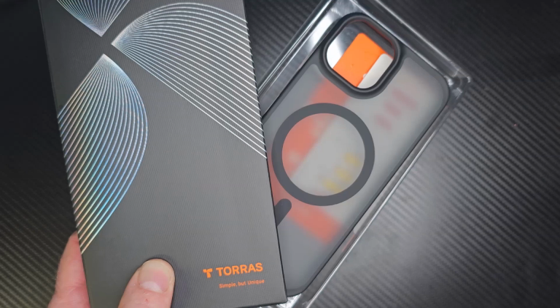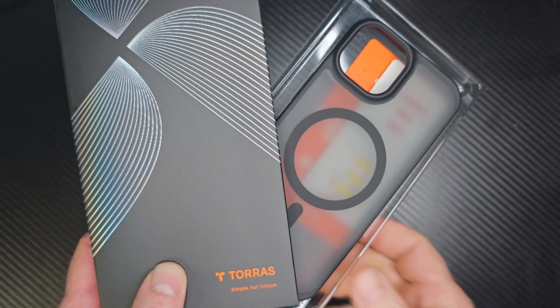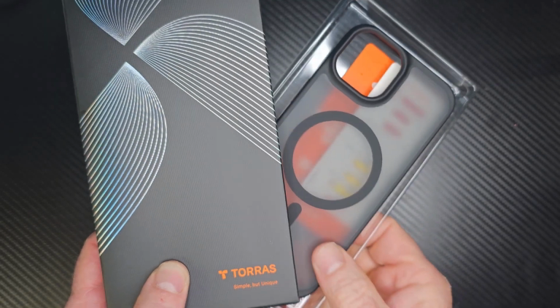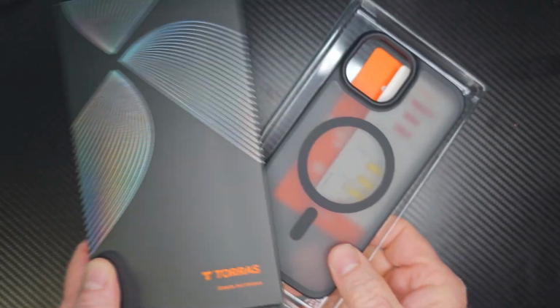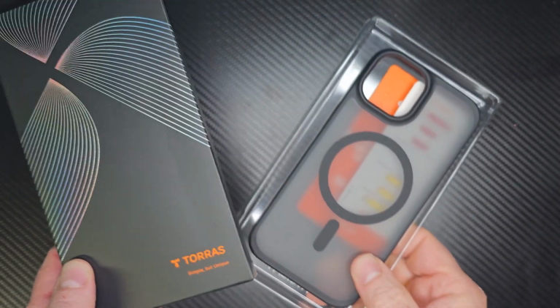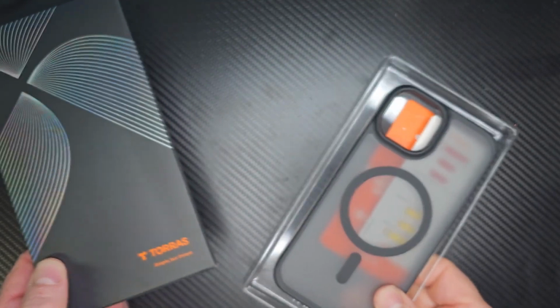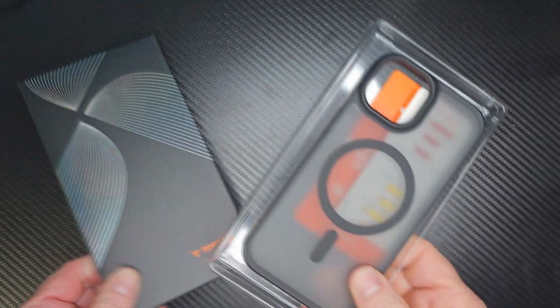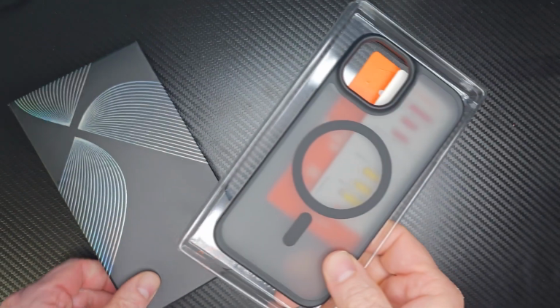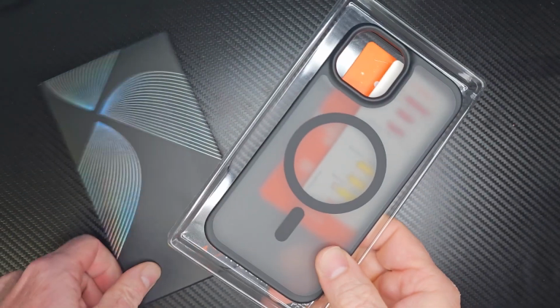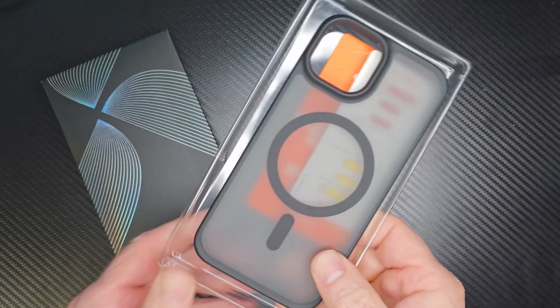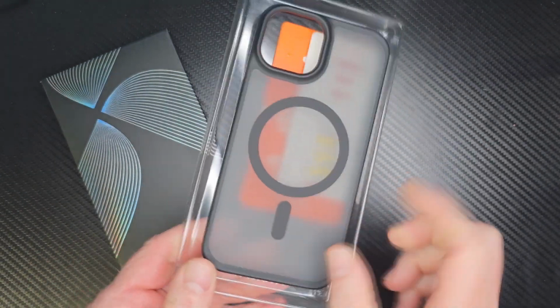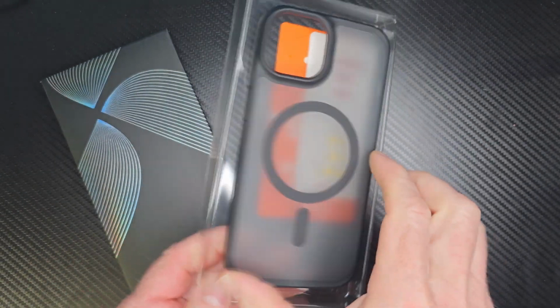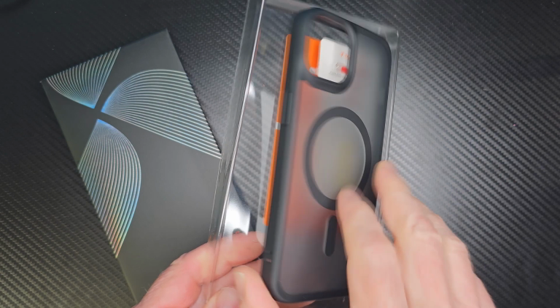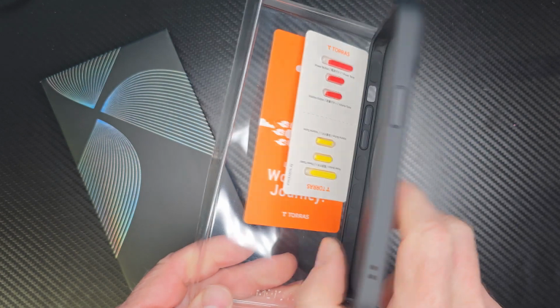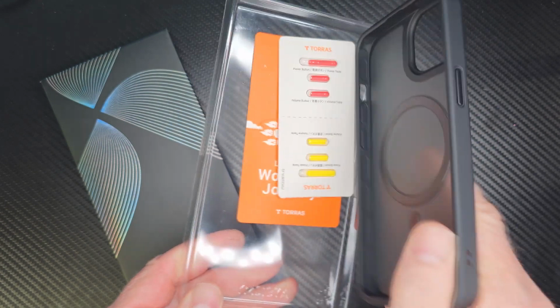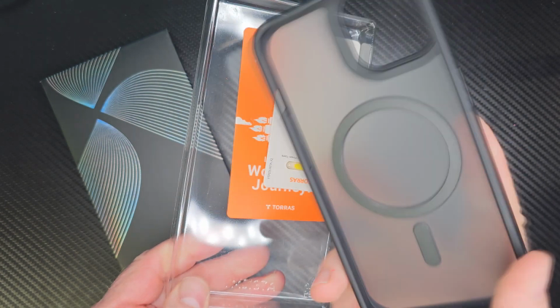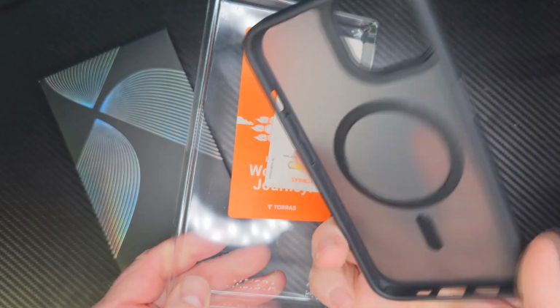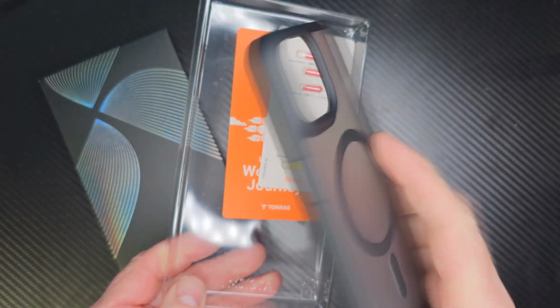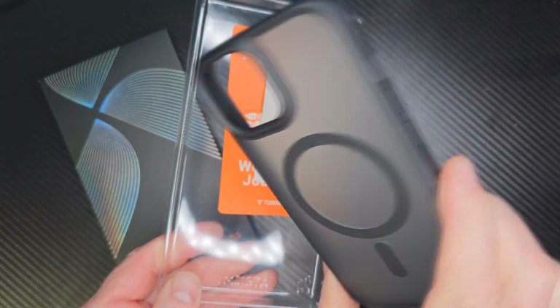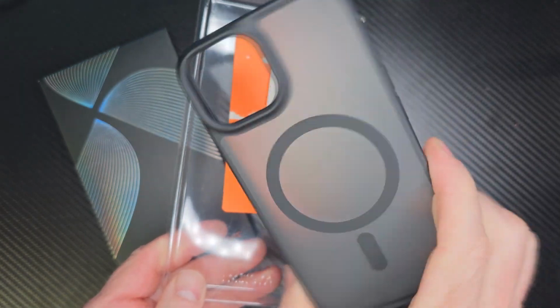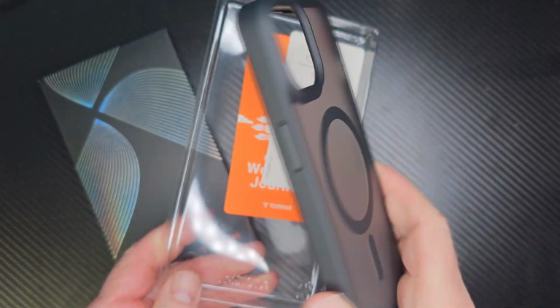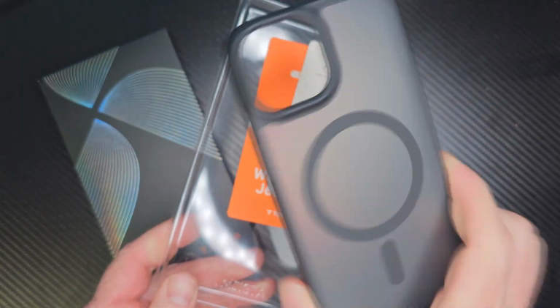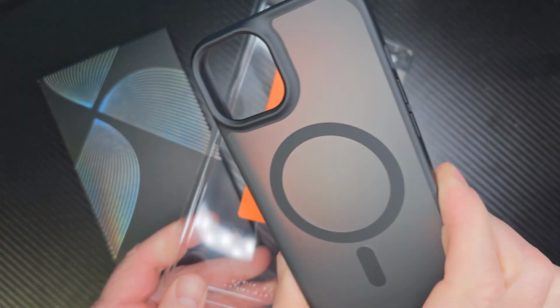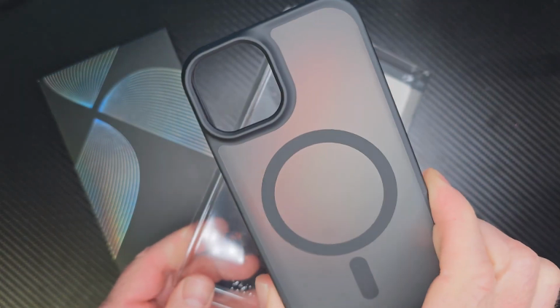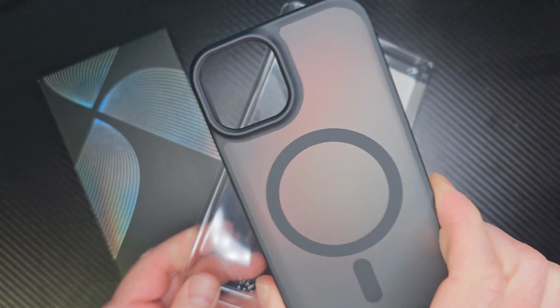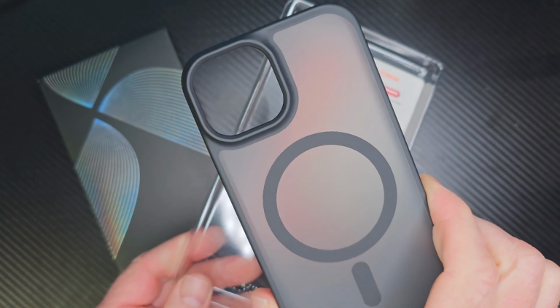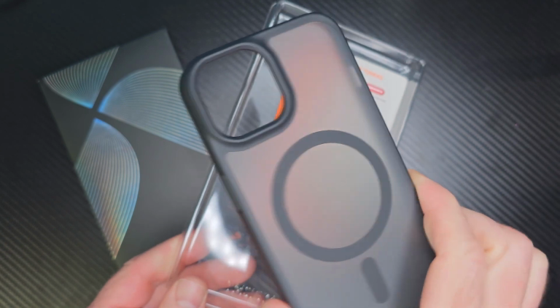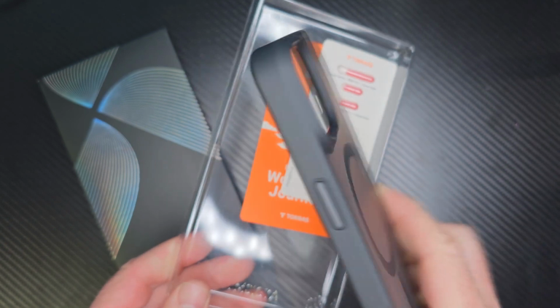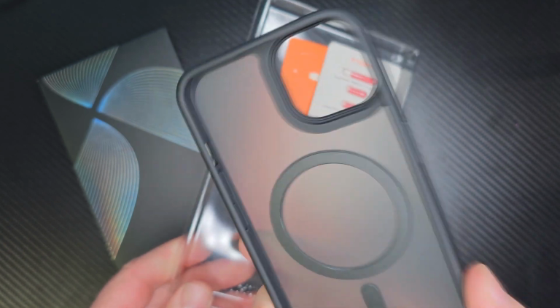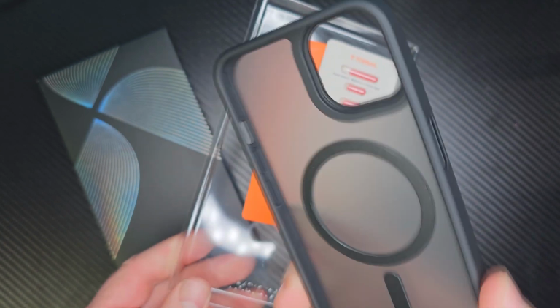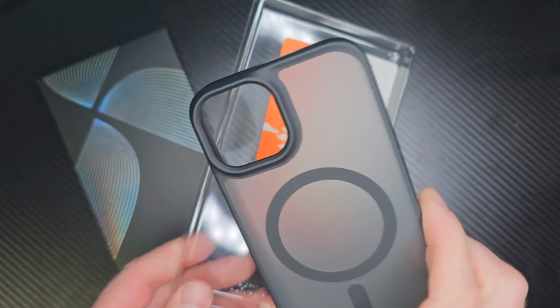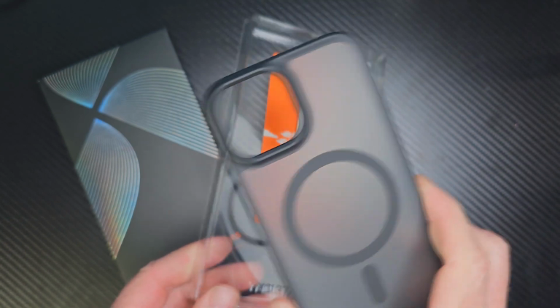Hey, welcome to the show. Check out this phone case from Torras. It is for the iPhone 14. This is a beautiful case. I really like Torras — they have a wide selection of different phone cases and accessories, and this is one of them.